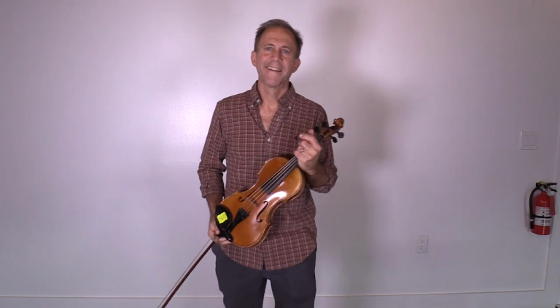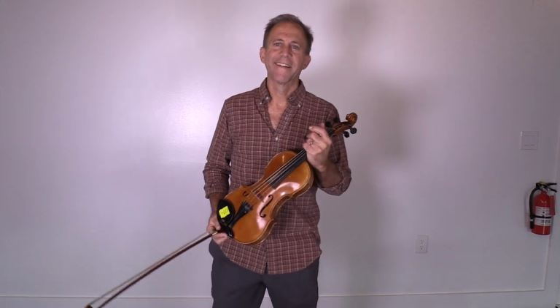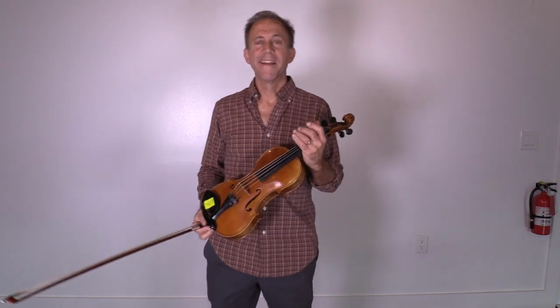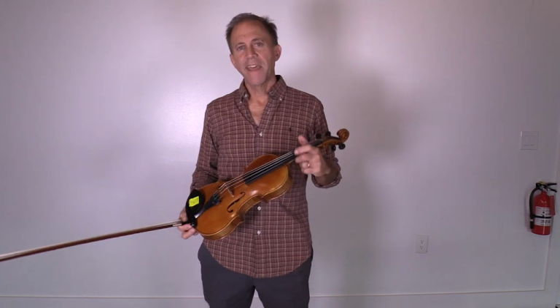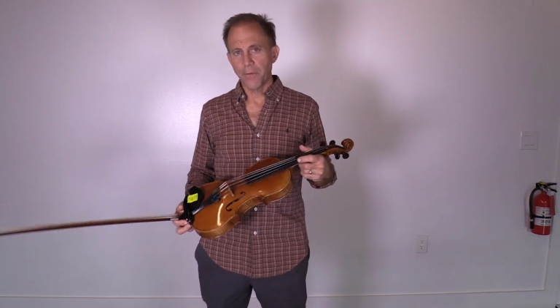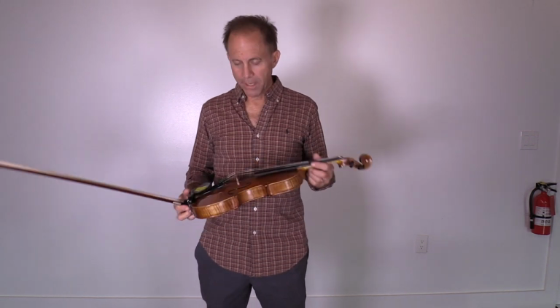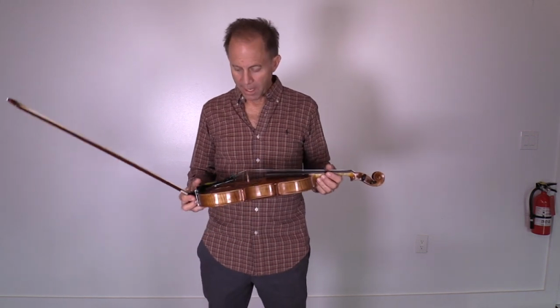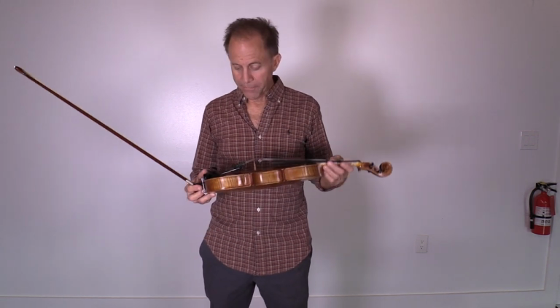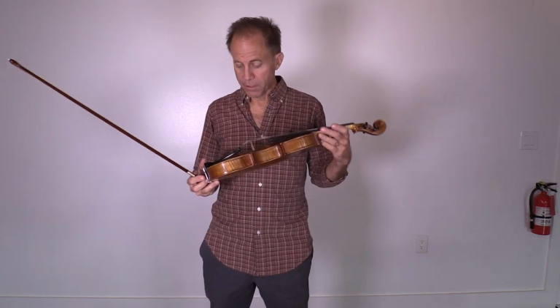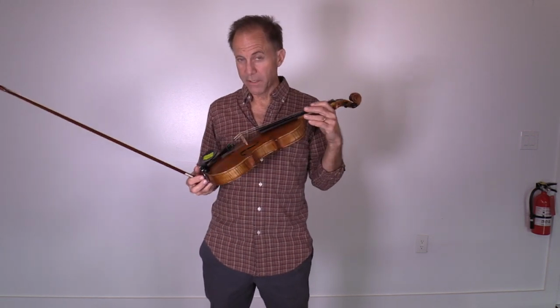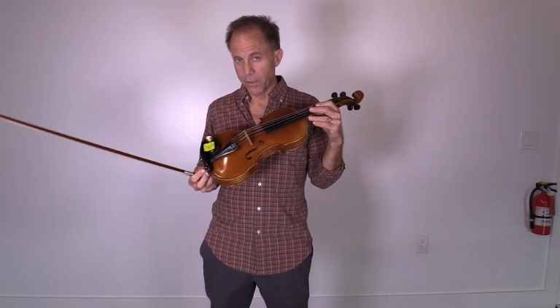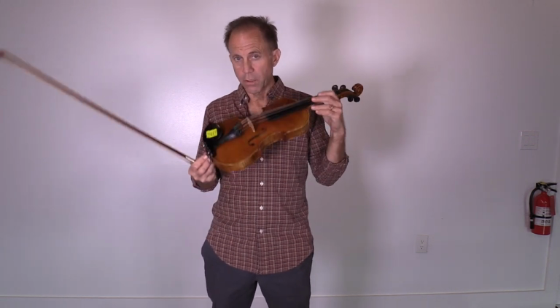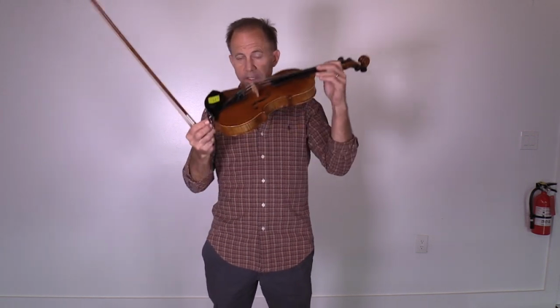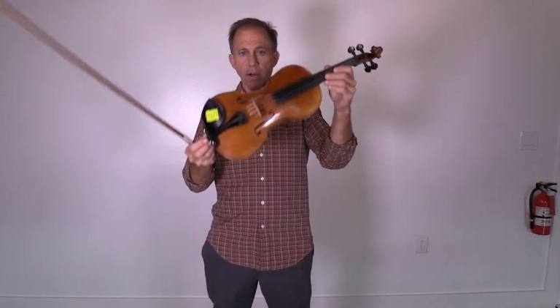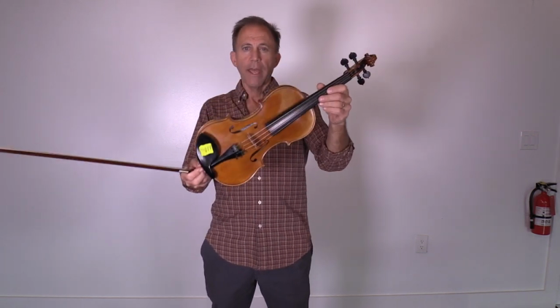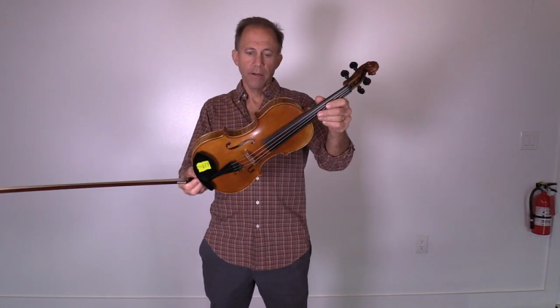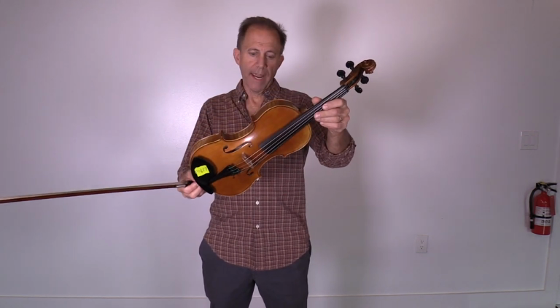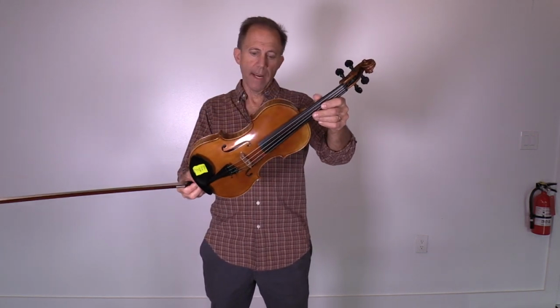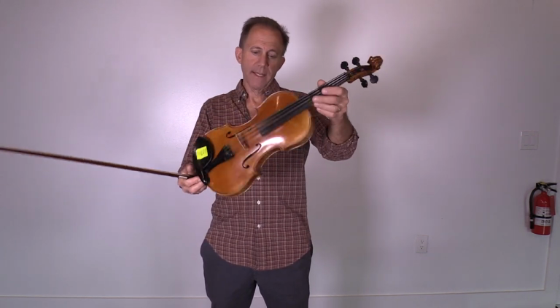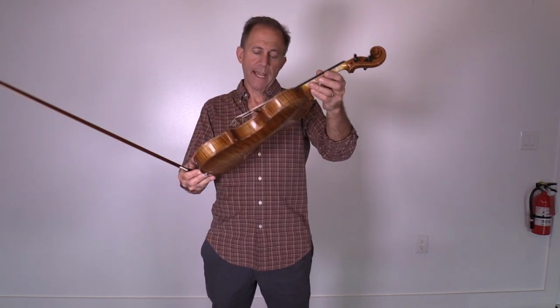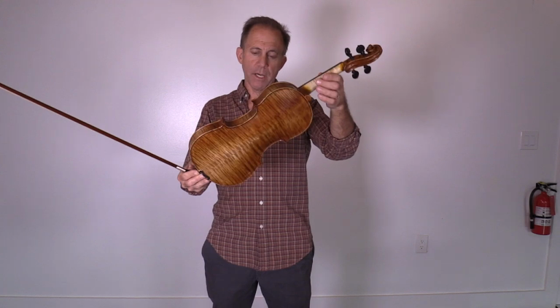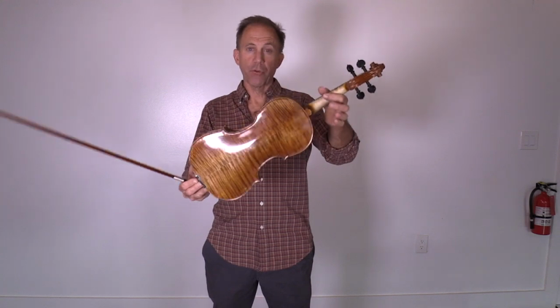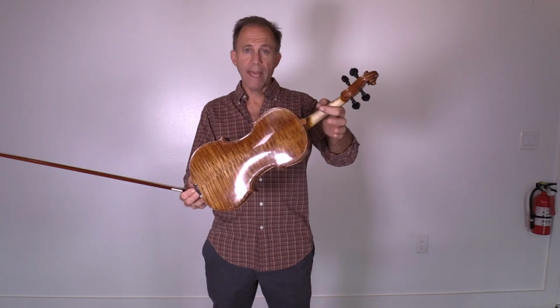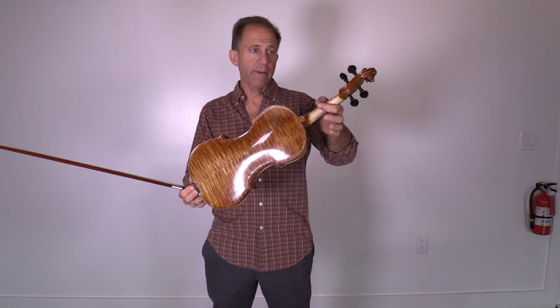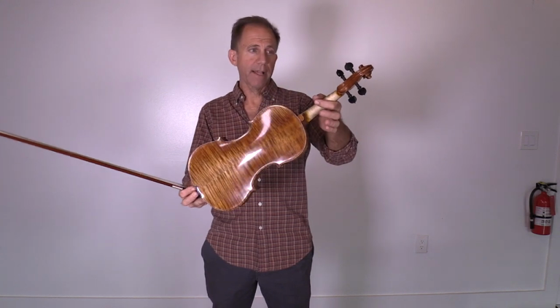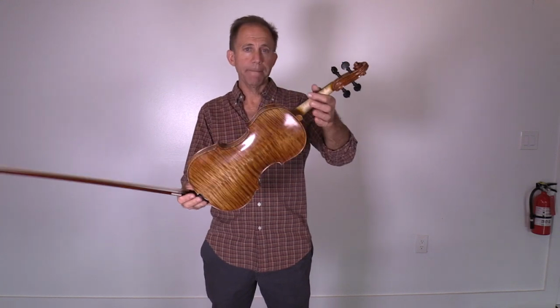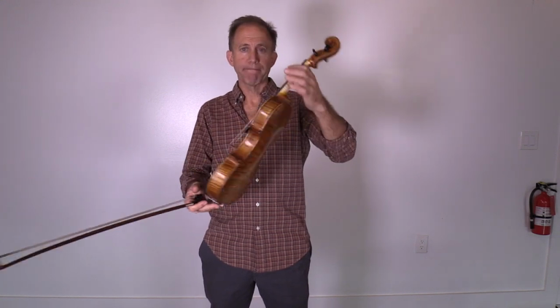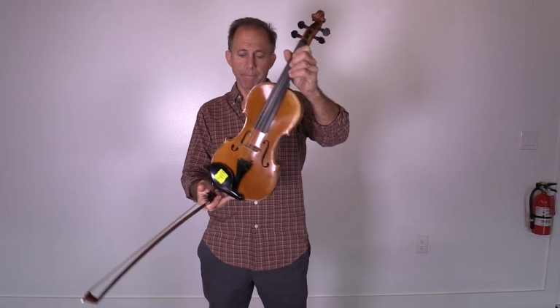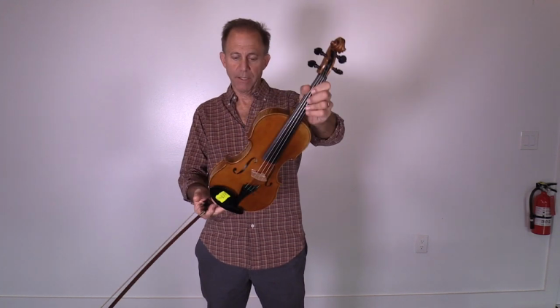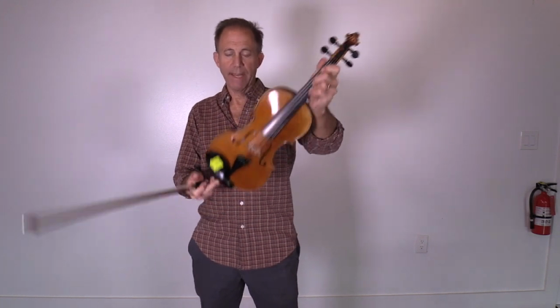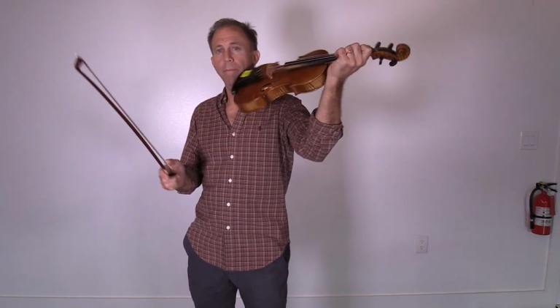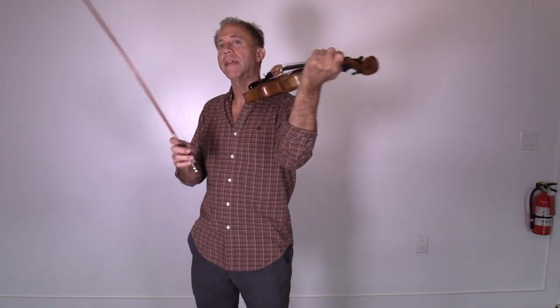Hey Frederic, I have a few instruments for you to consider. Here's a Saima Traian violin, bench made Romanian.